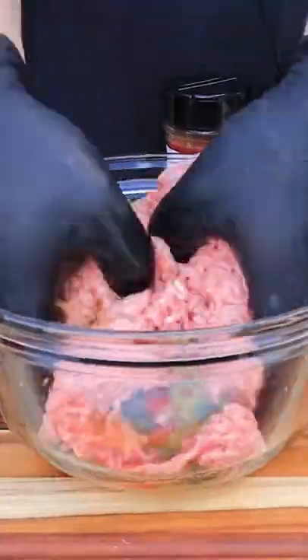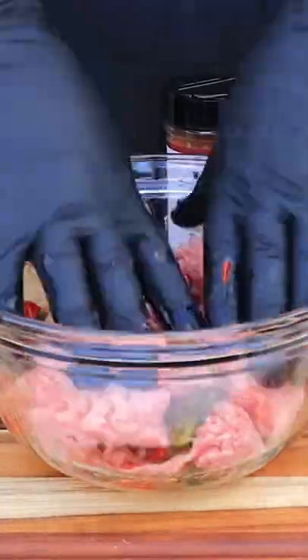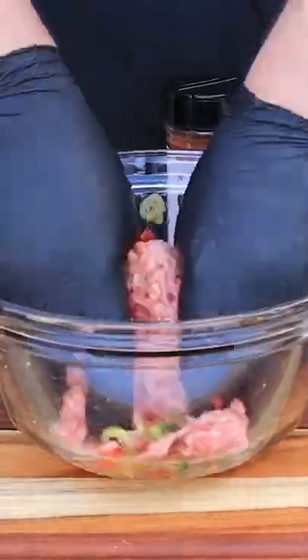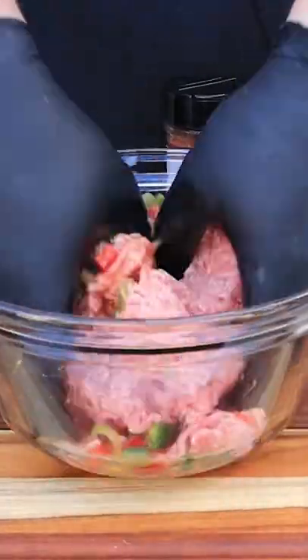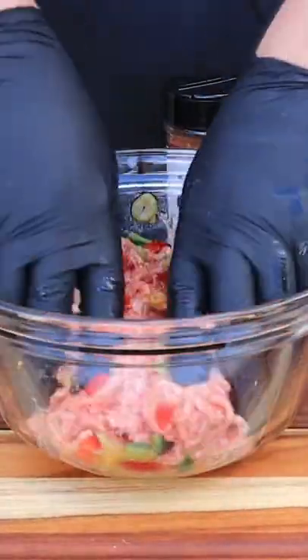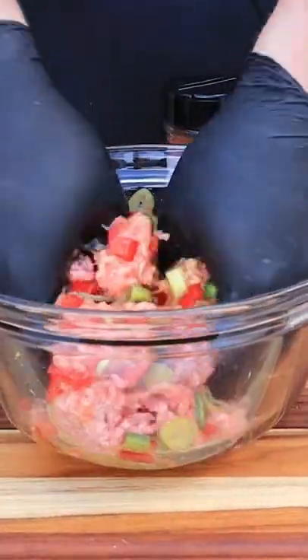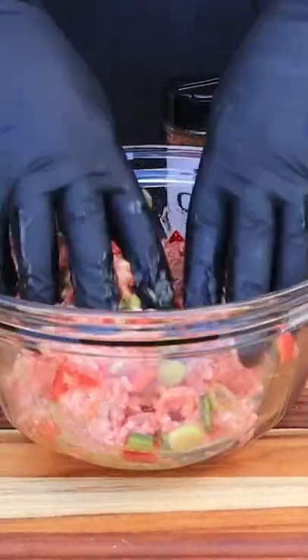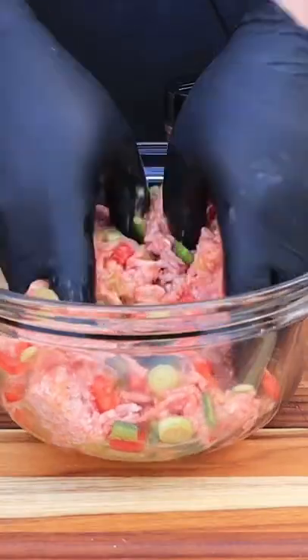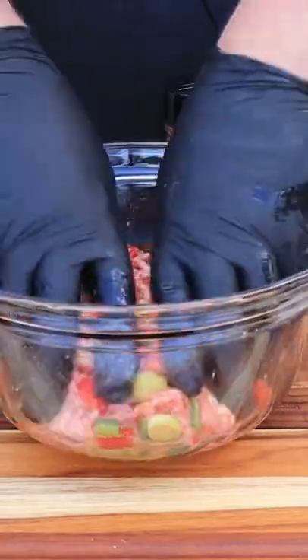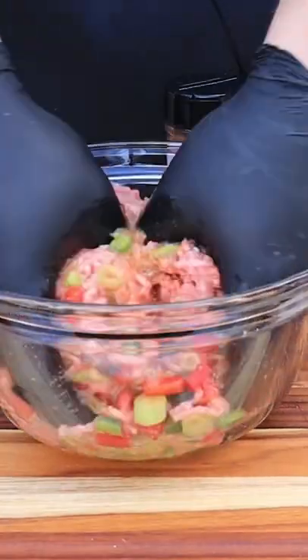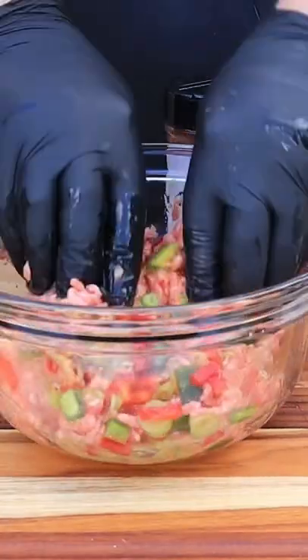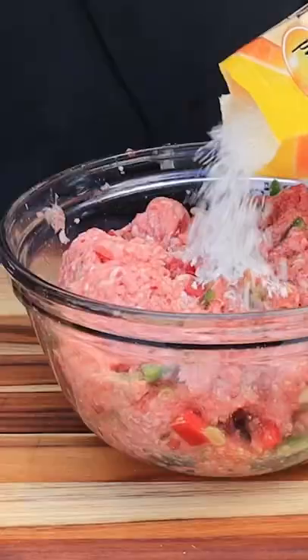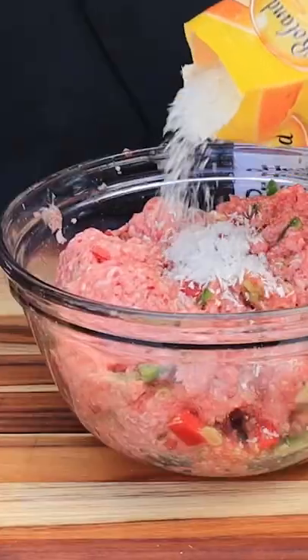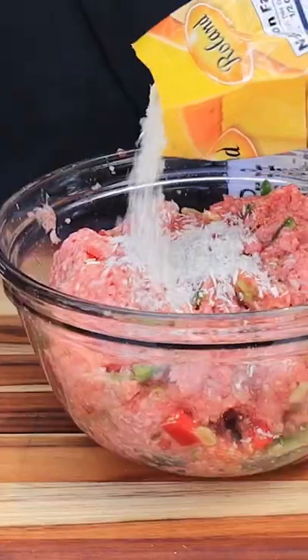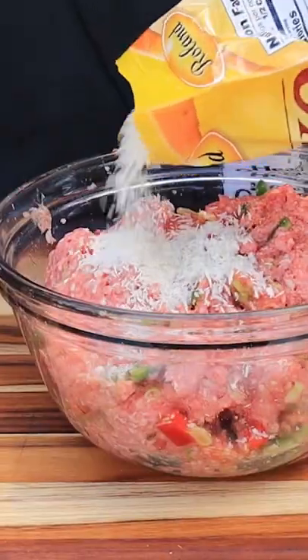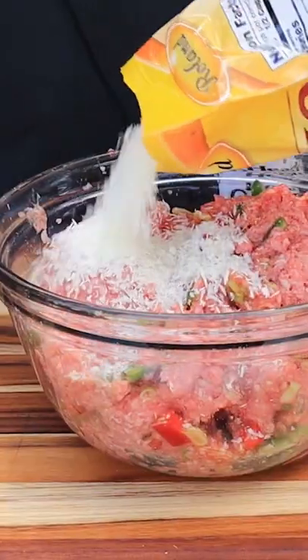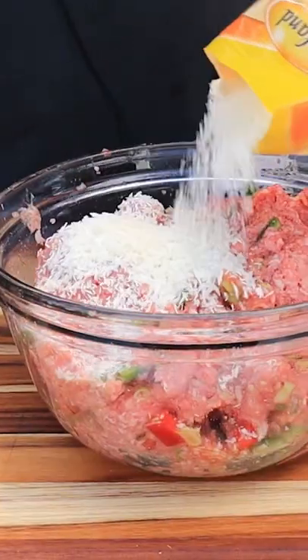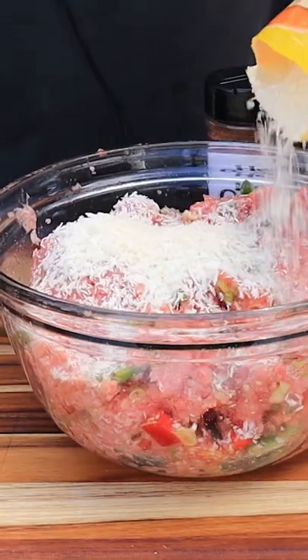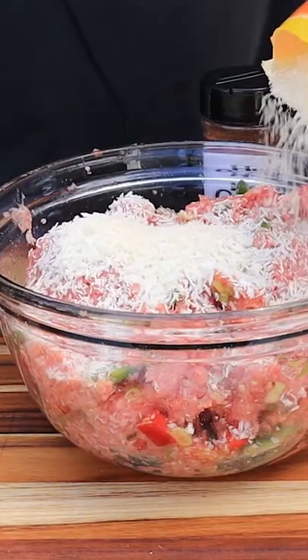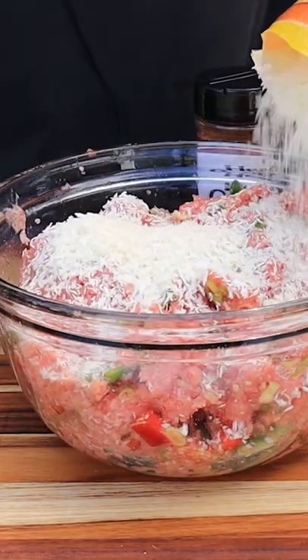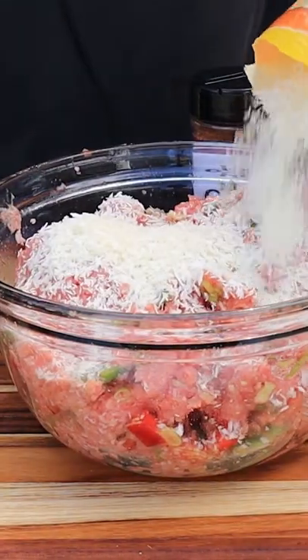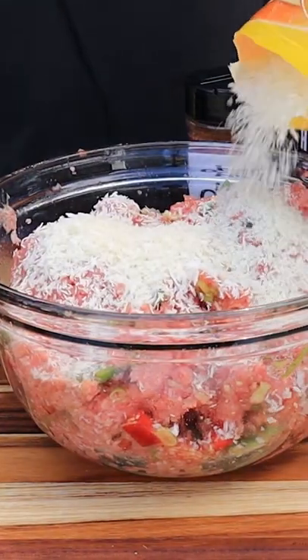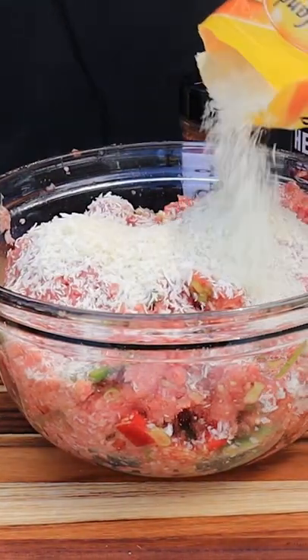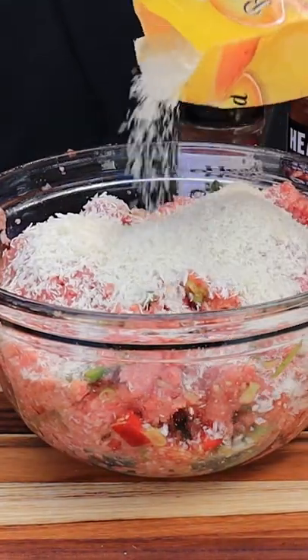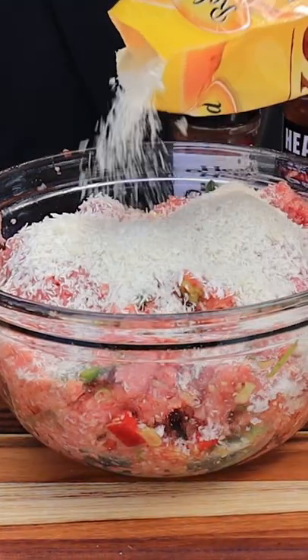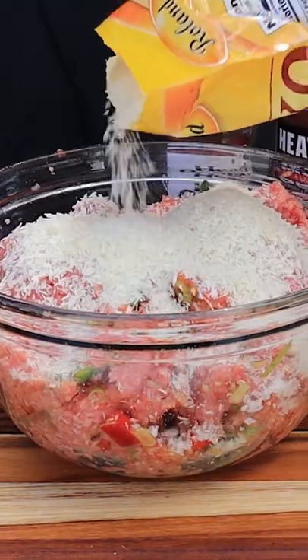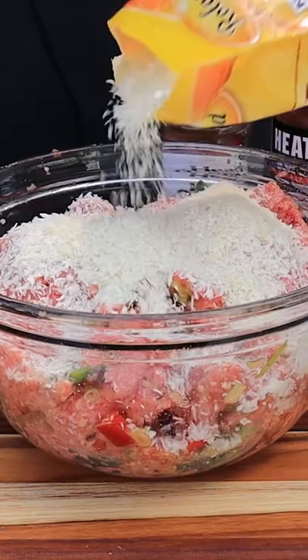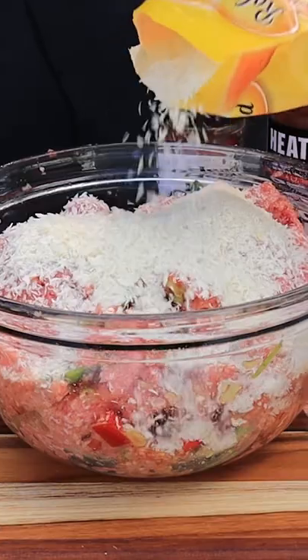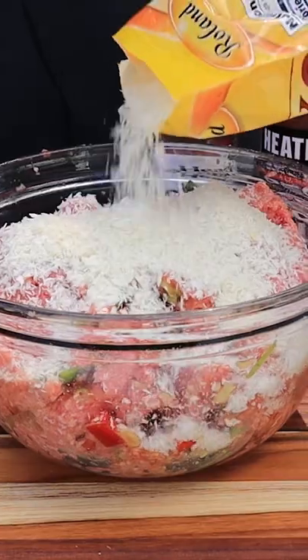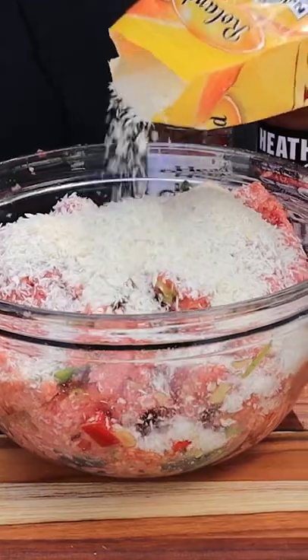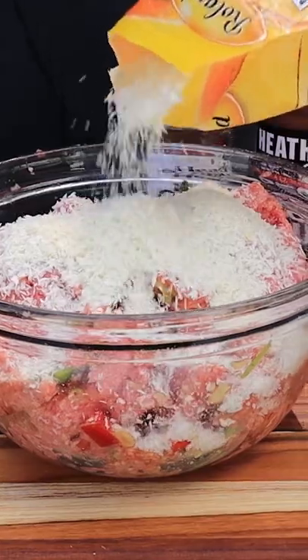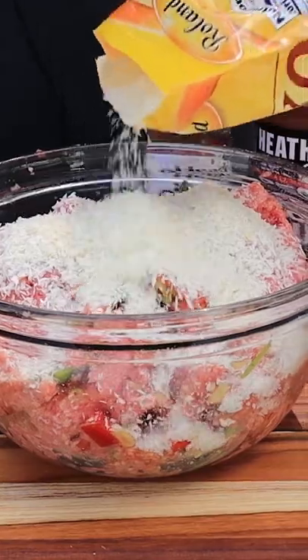Then we're going to add in our beef — this is 80-20, about two pounds worth. Mix all that in, and then we're going to add about a cup of panko breadcrumbs. This is going to help hold all this together.